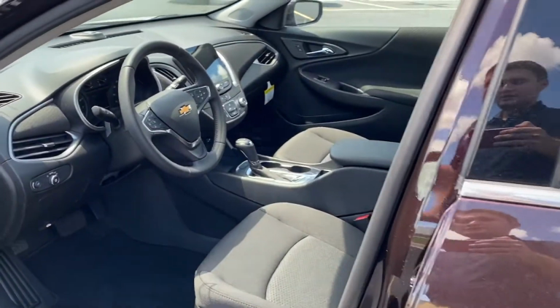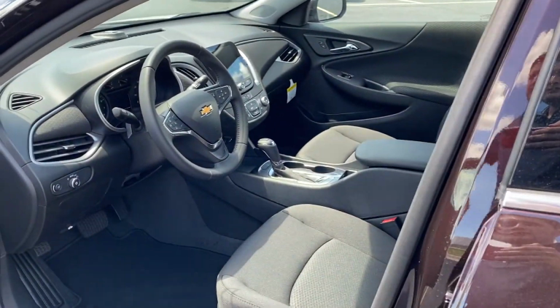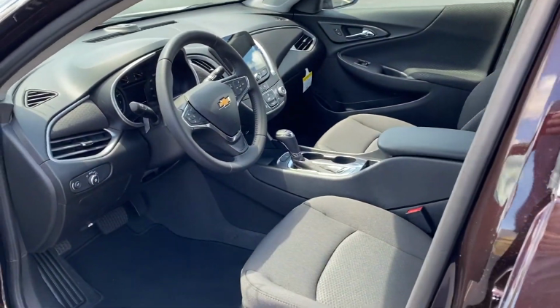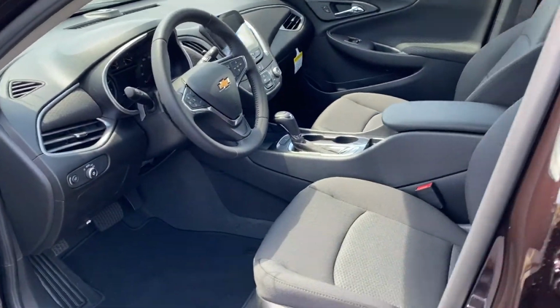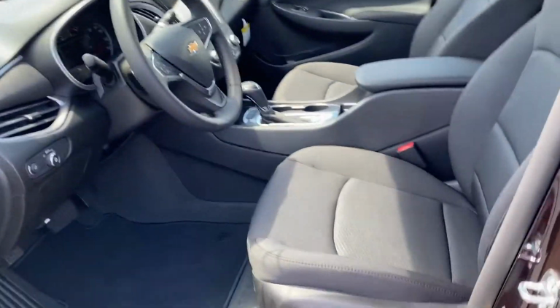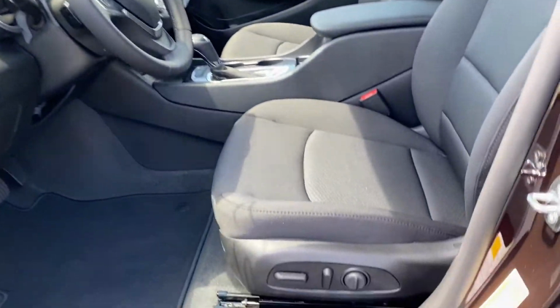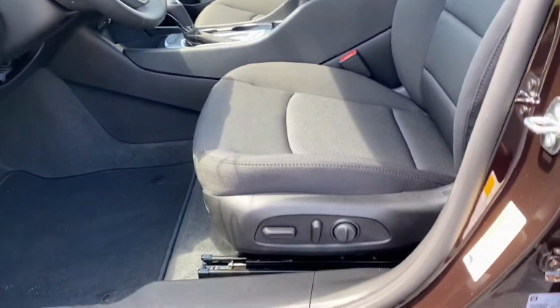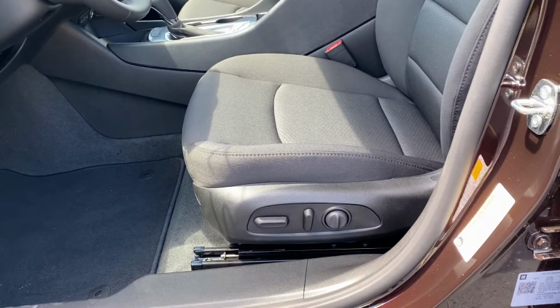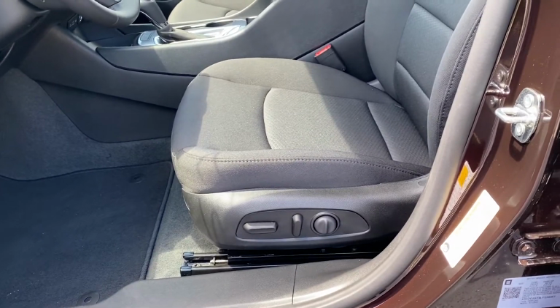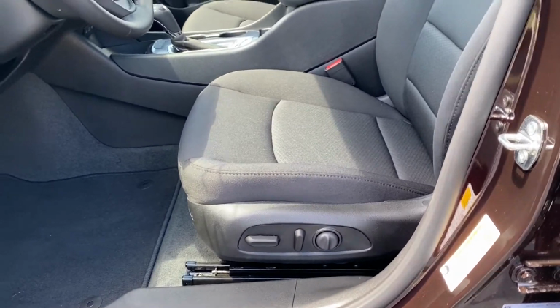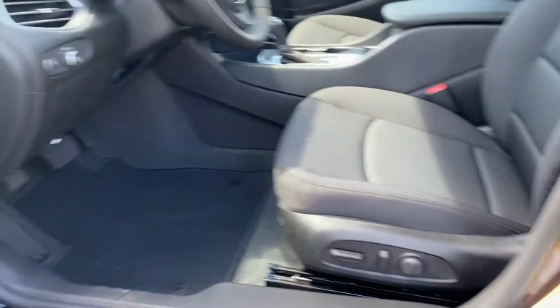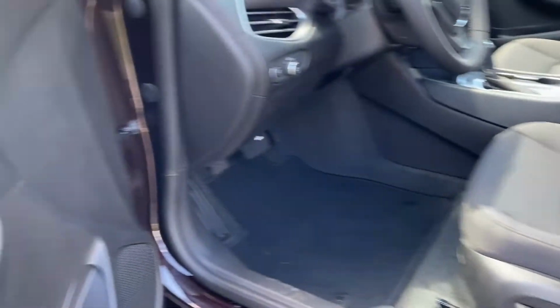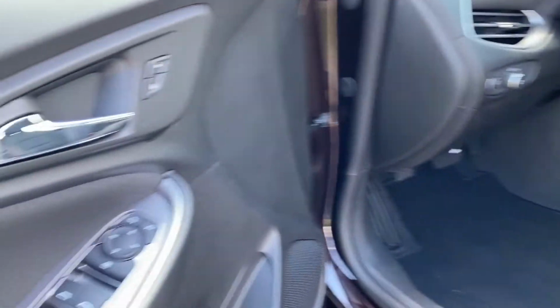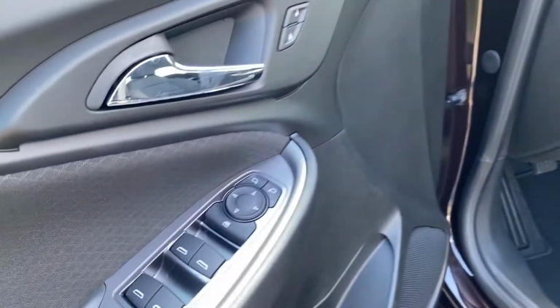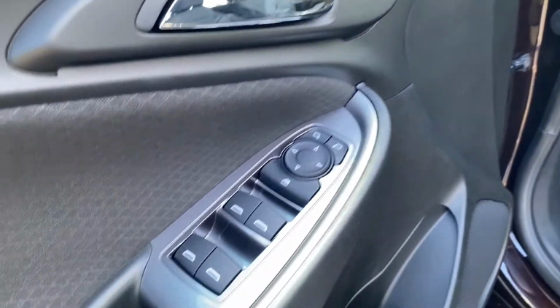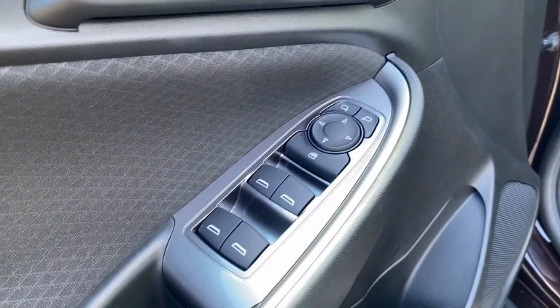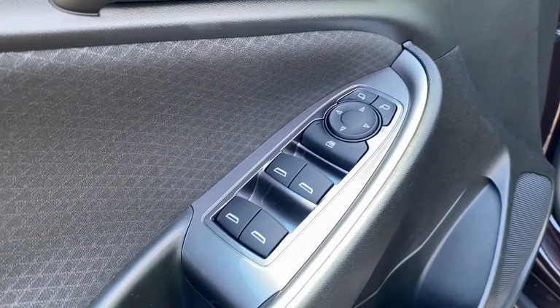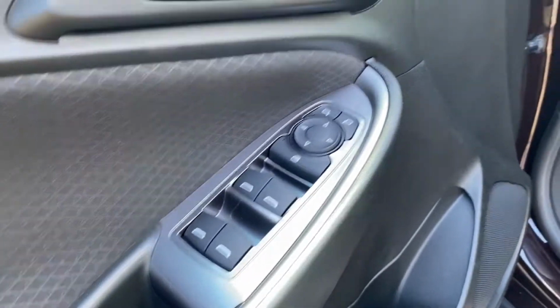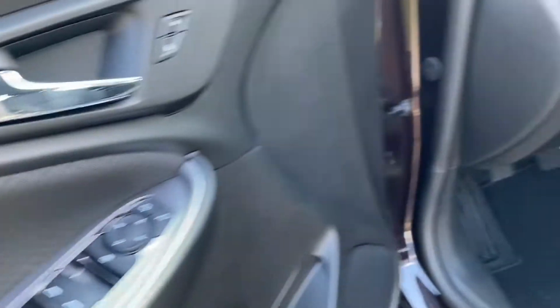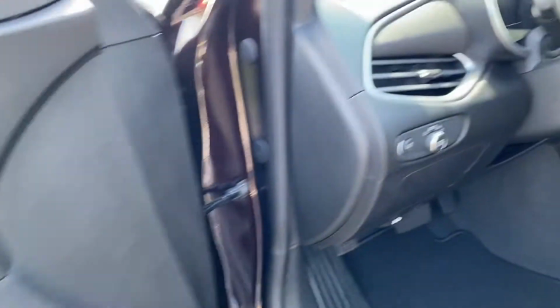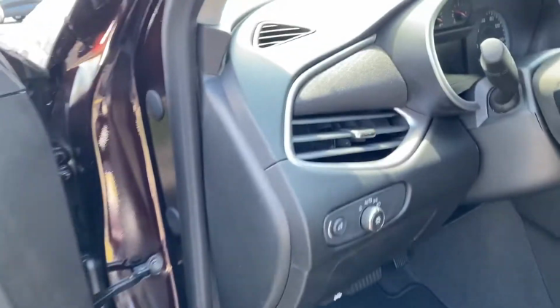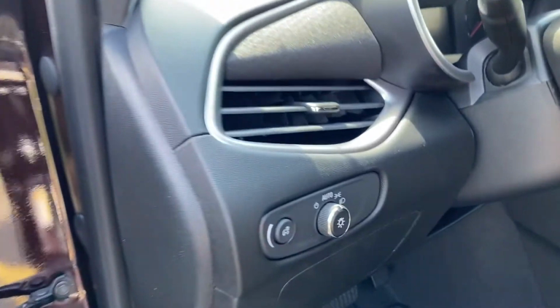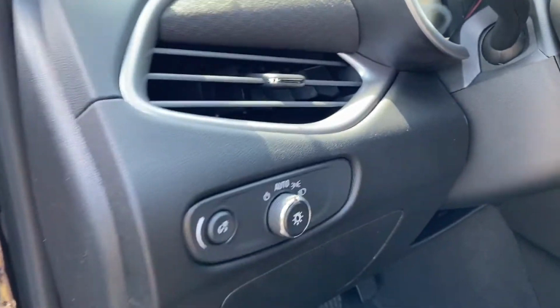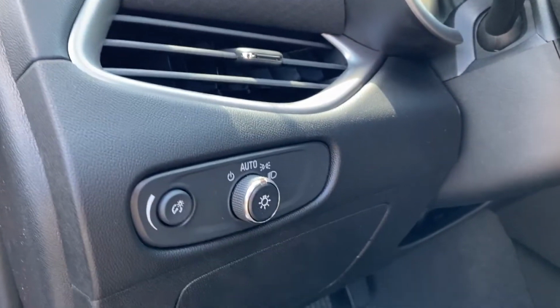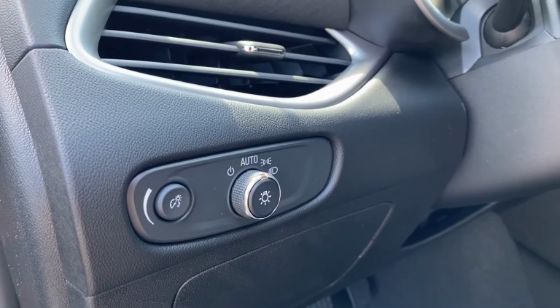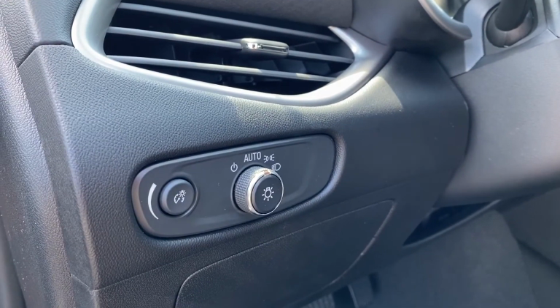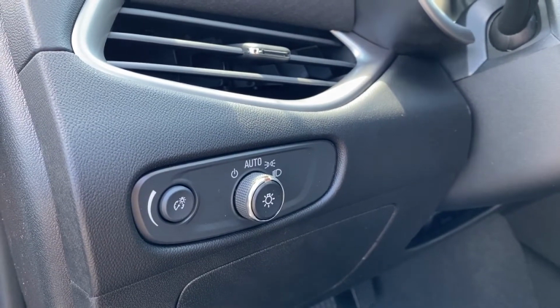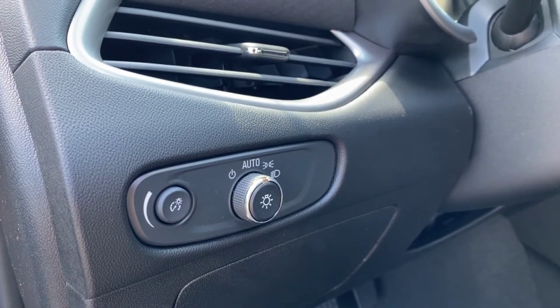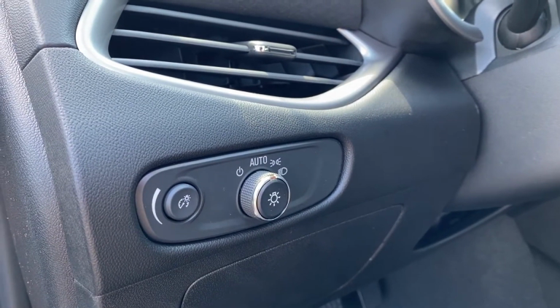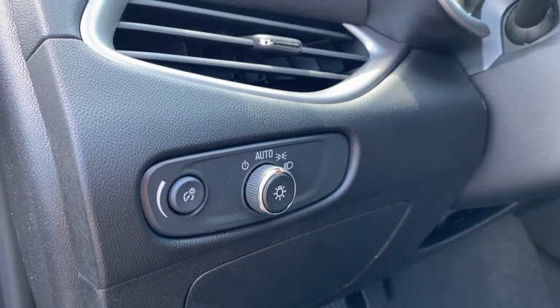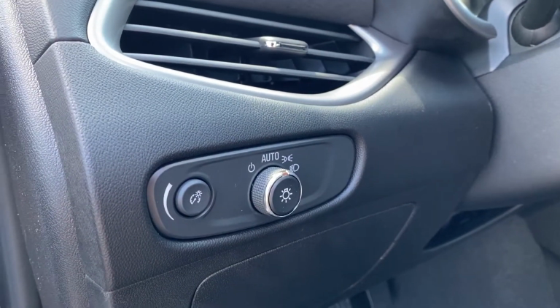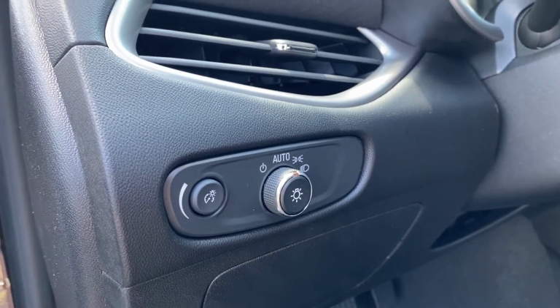We do have a black fabric interior with a power driver's seat with power lumbar, and full automatic mirrors, windows, and locks. Automatic headlights as well with panel dim.